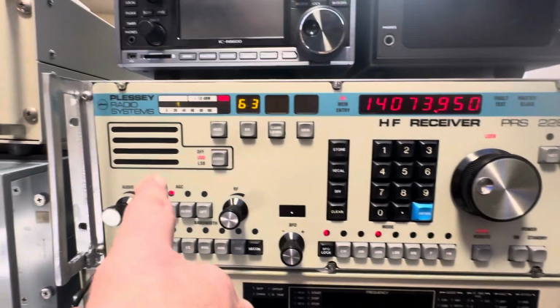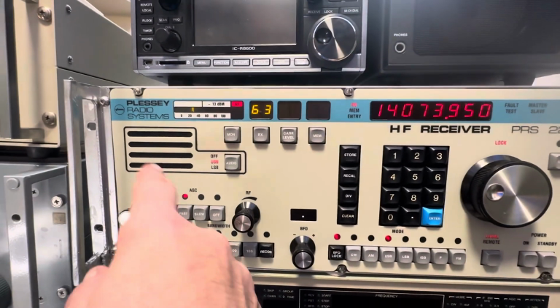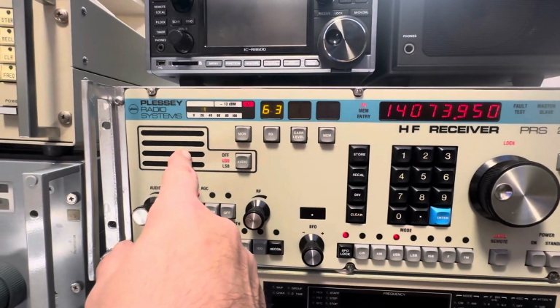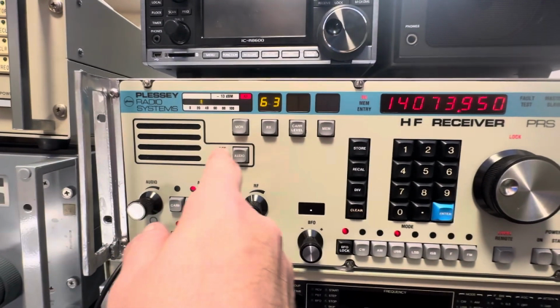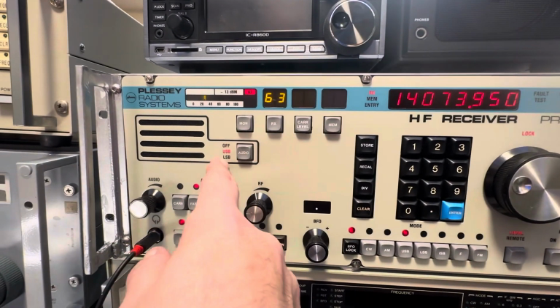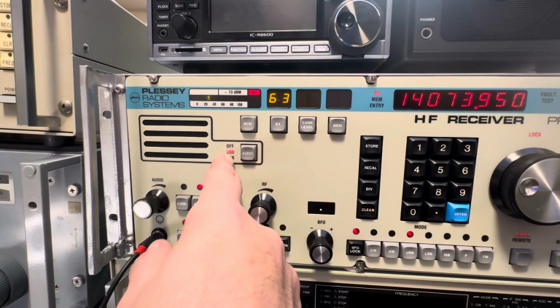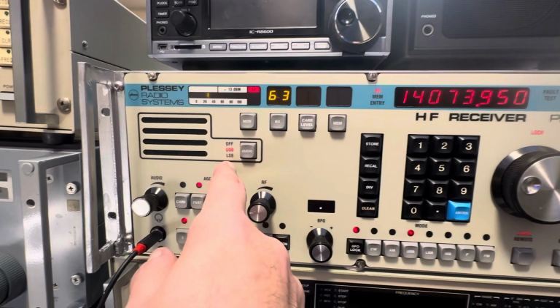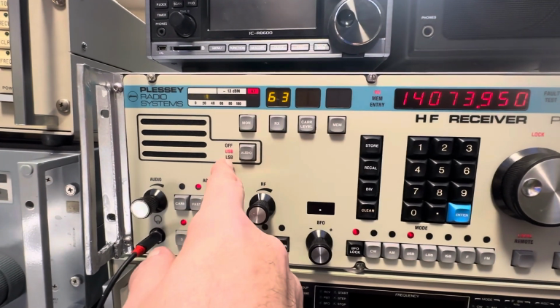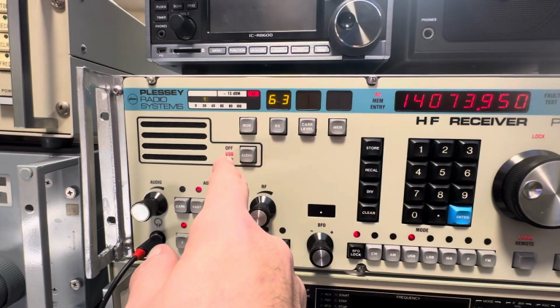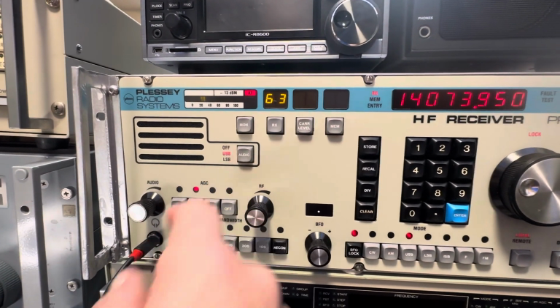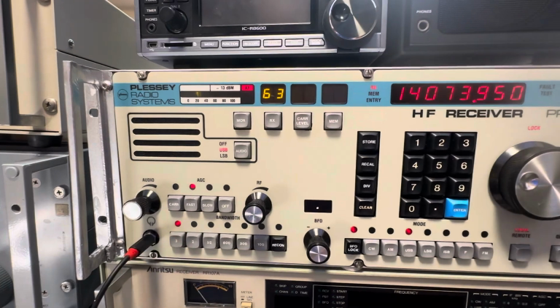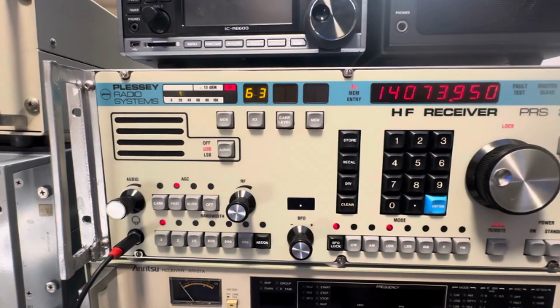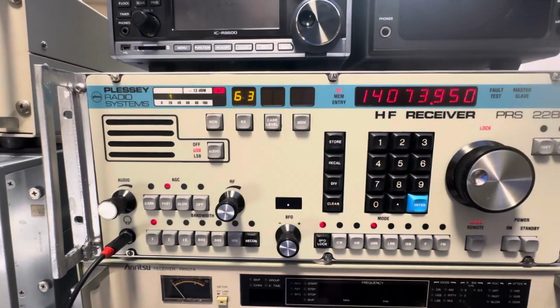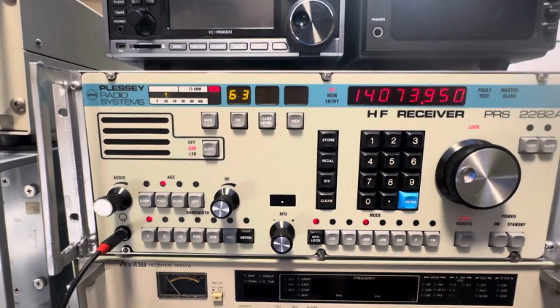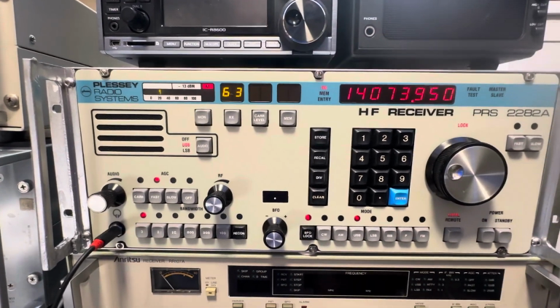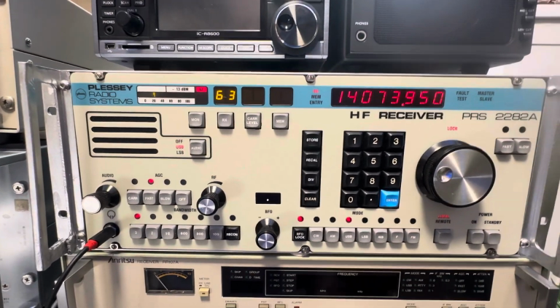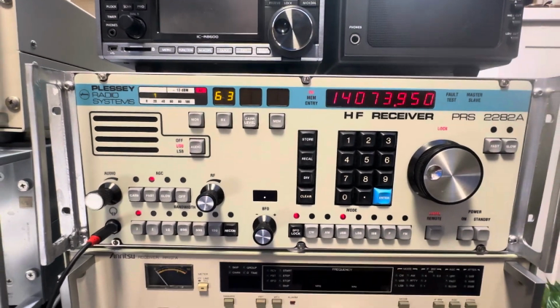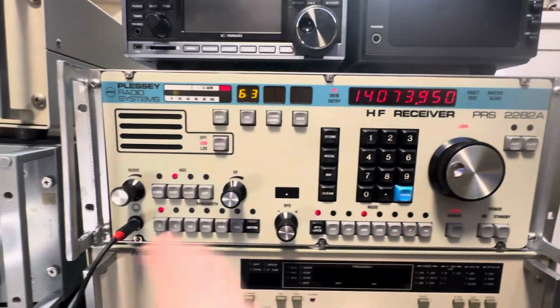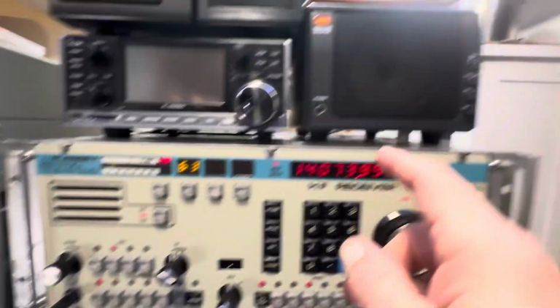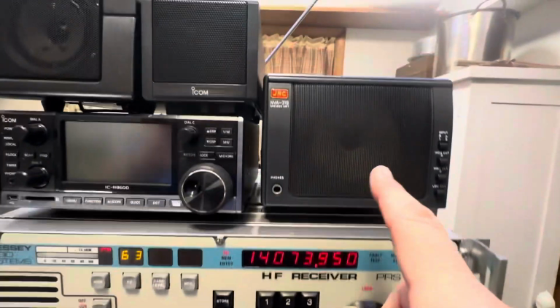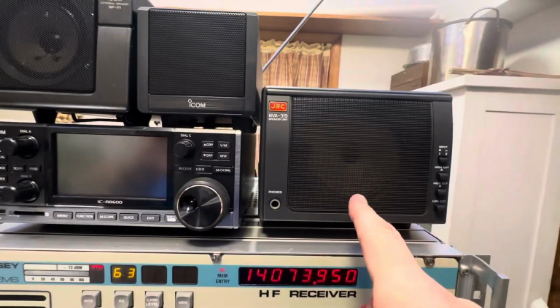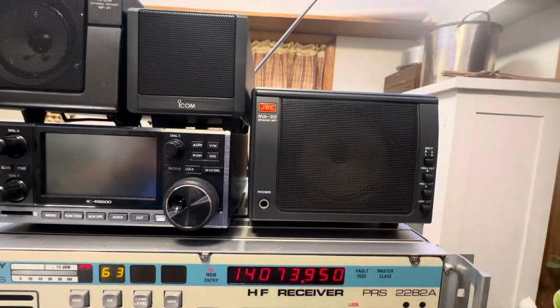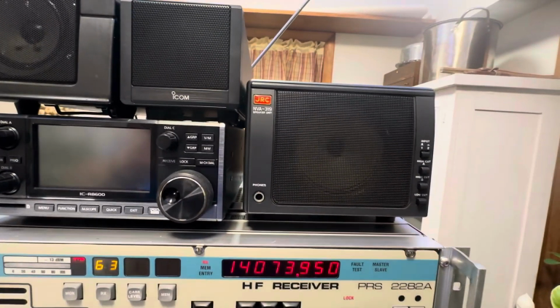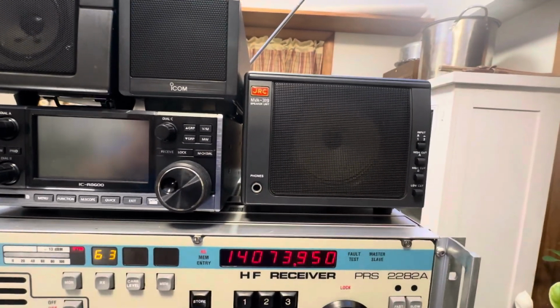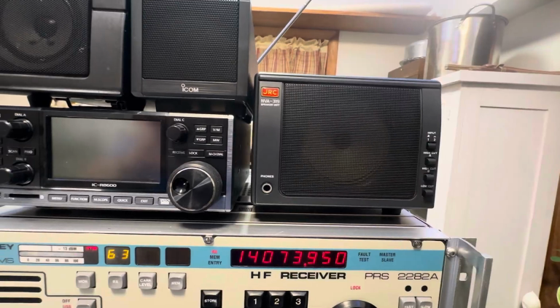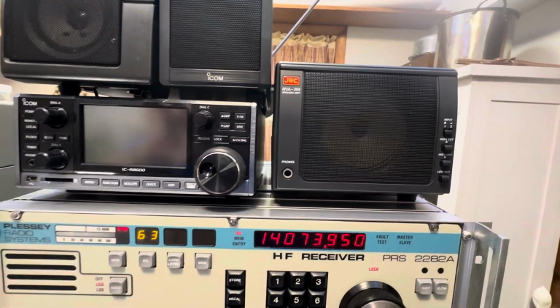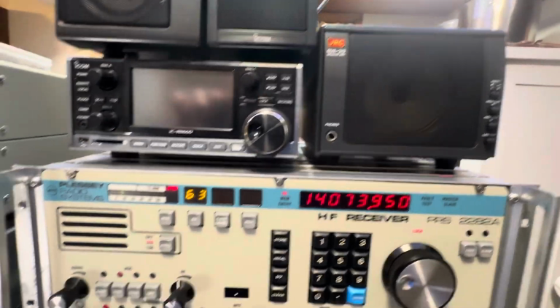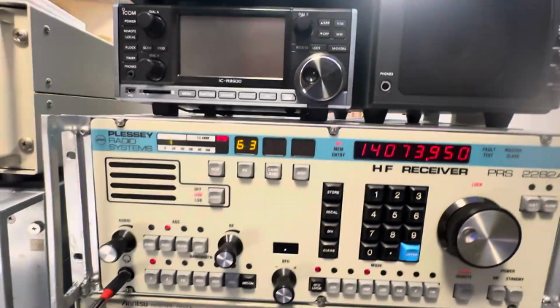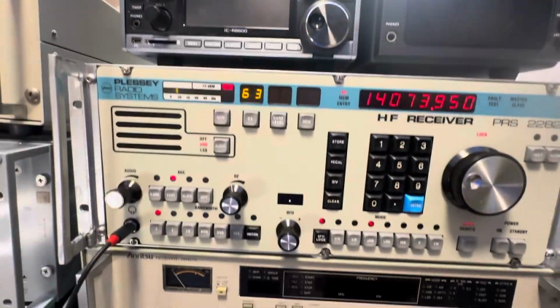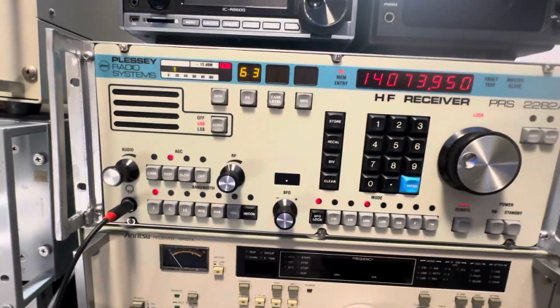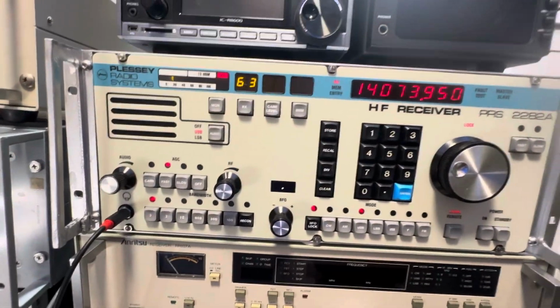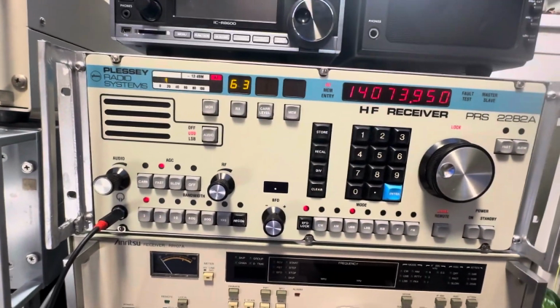Basically what you have is the internal speaker, with which you can do upper, lower, sideband, or off. I'm going to be doing this through this NVA 319JRC speaker like I normally do — this sounds better to me.